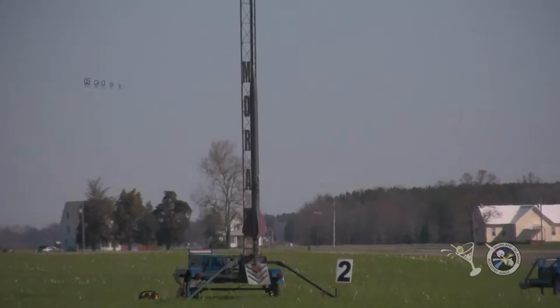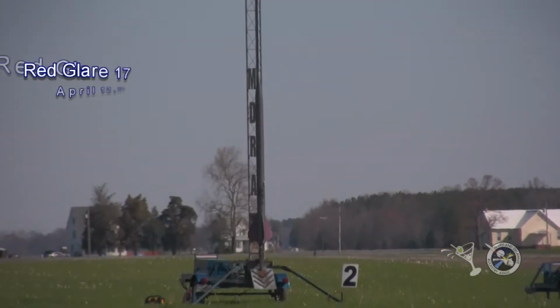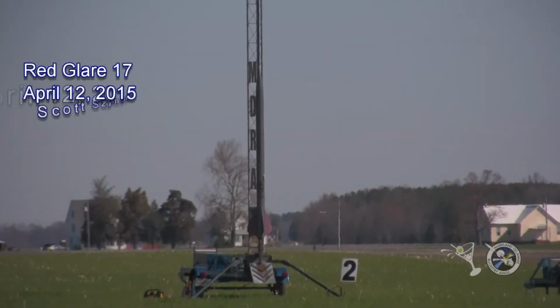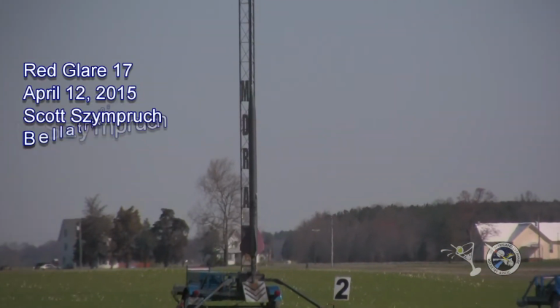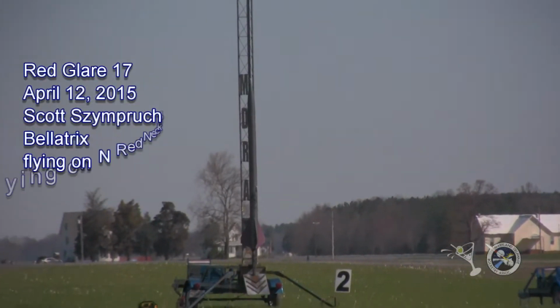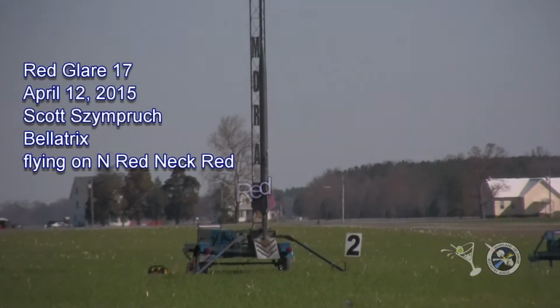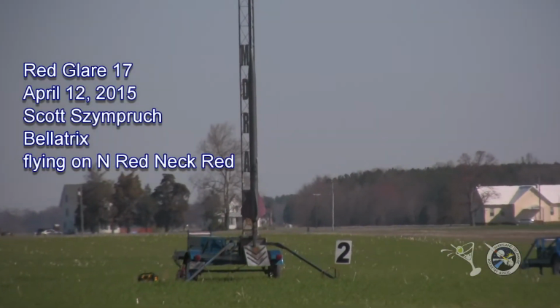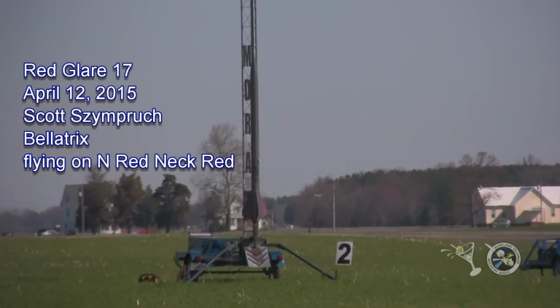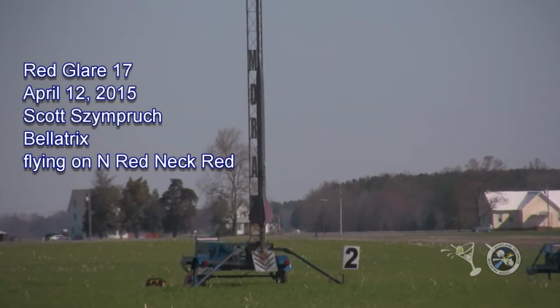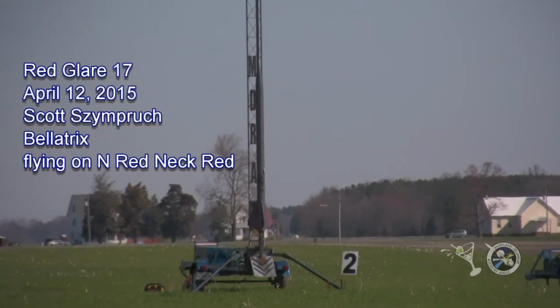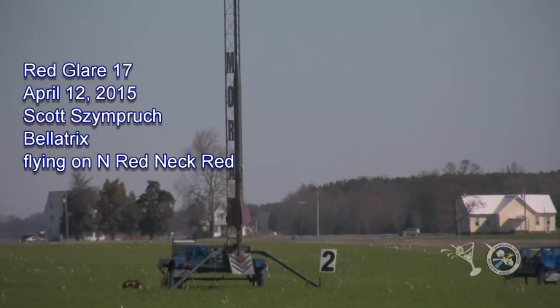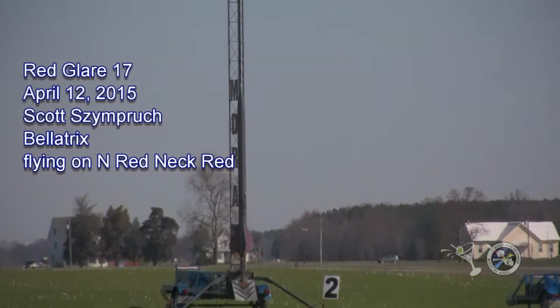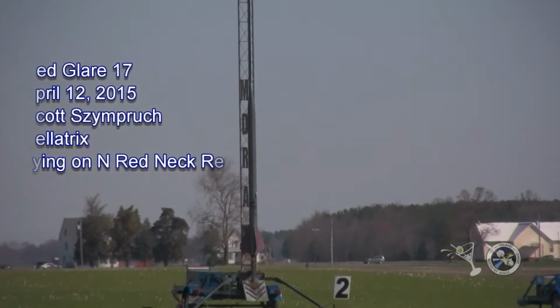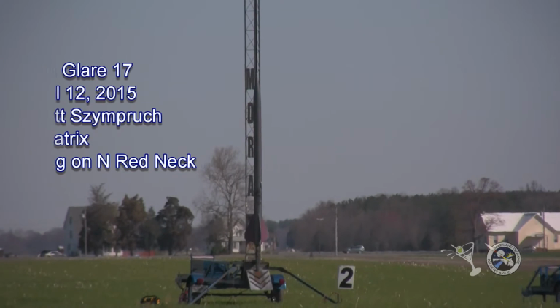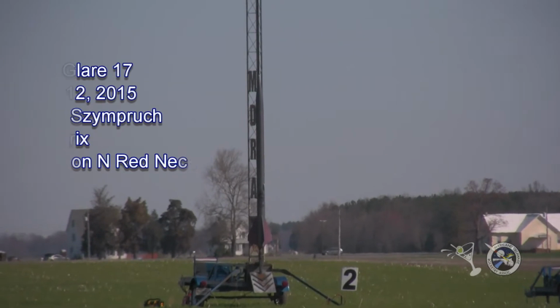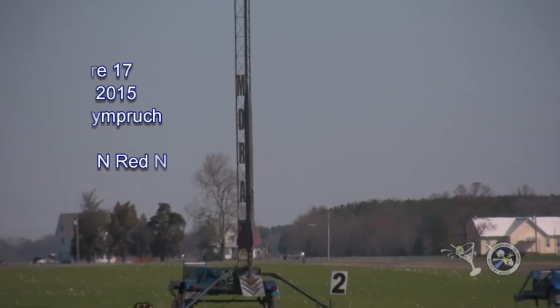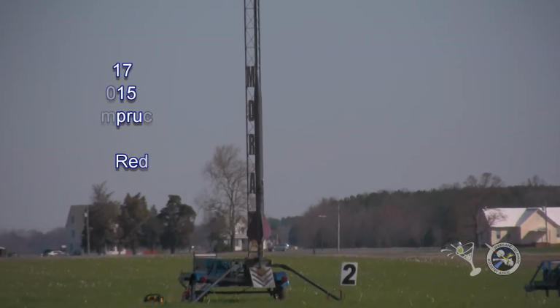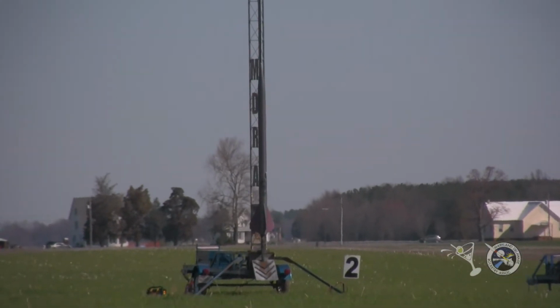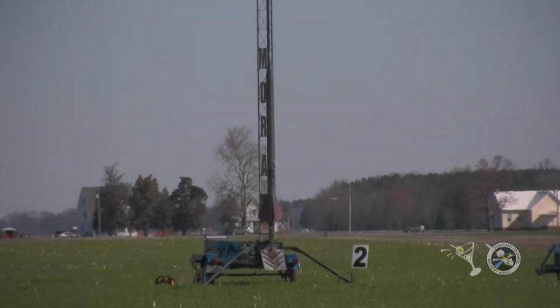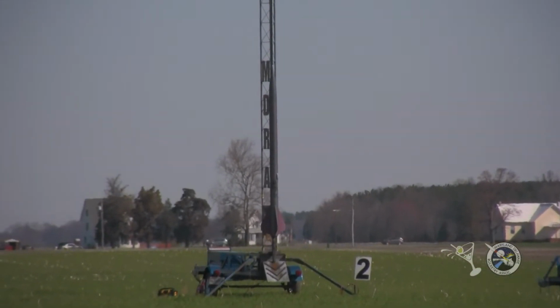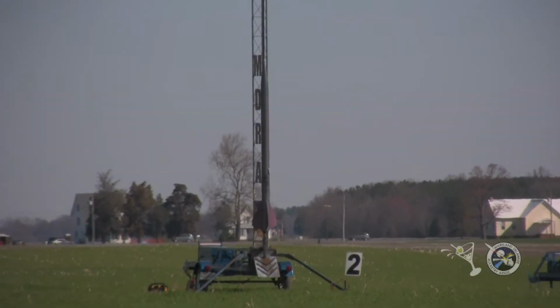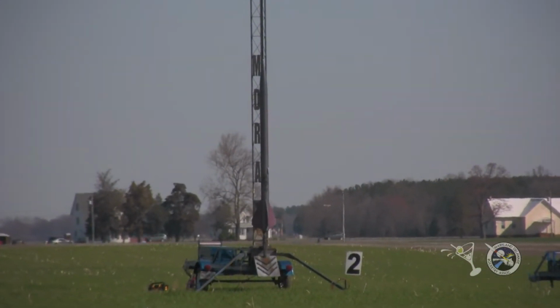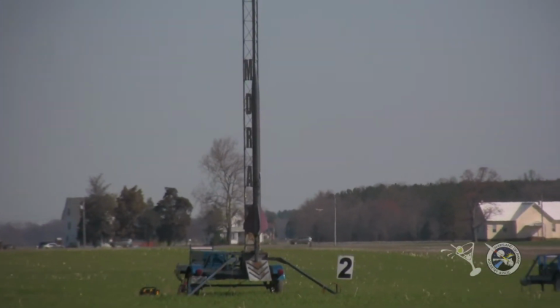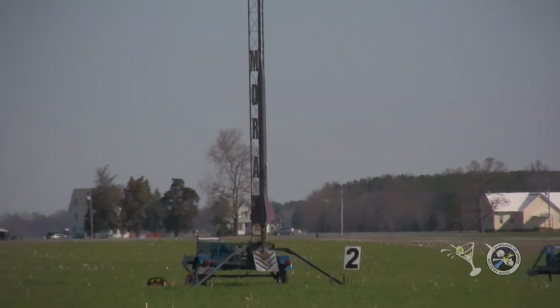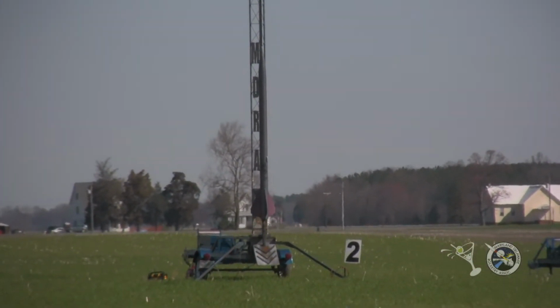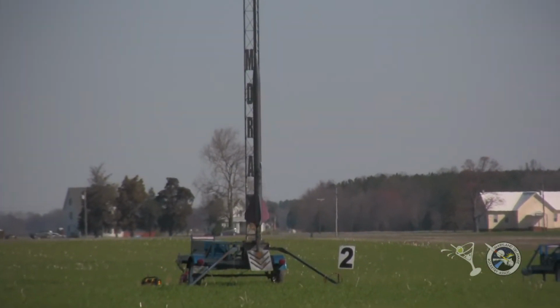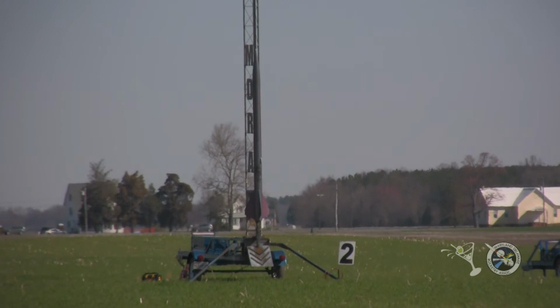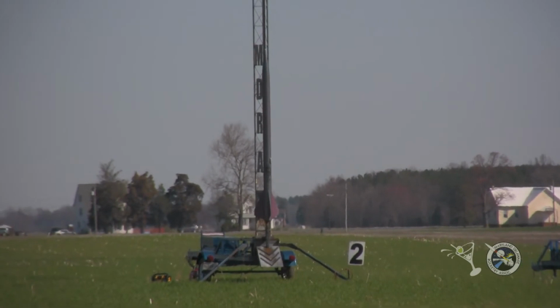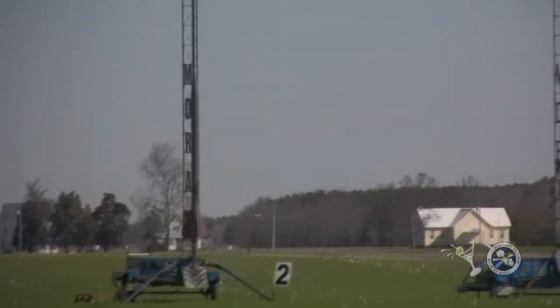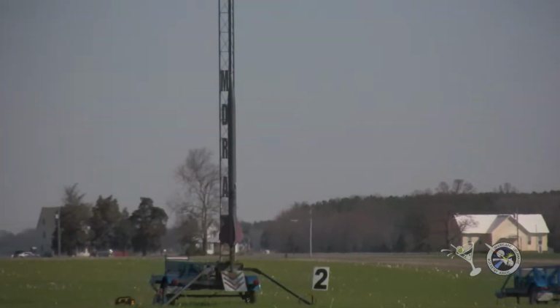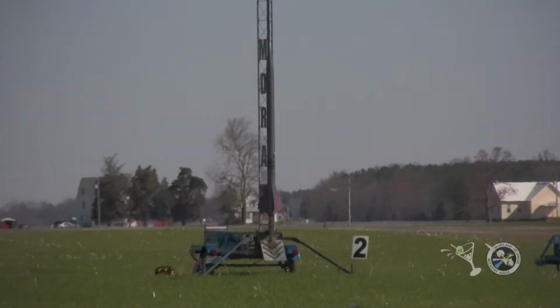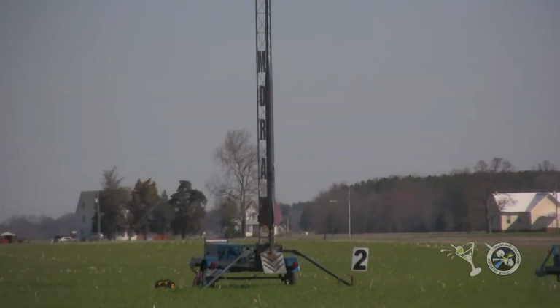Hello. My name is Kate. I will be reporting GPS downlink information in real time during the flight. LCO, we are go. Please proceed with the launch.